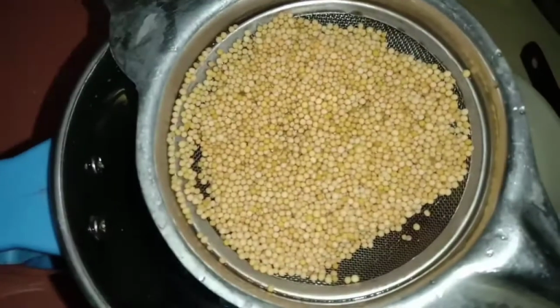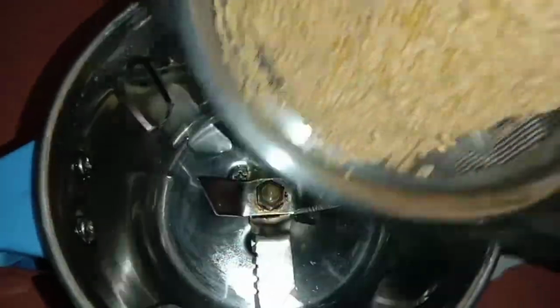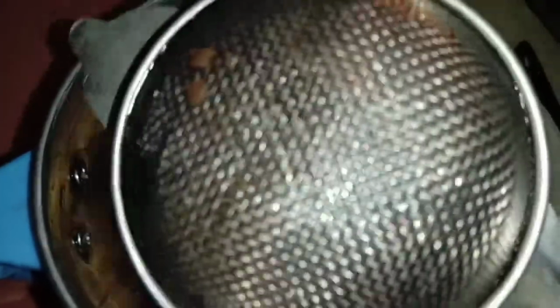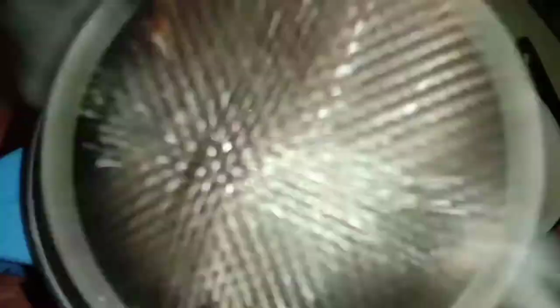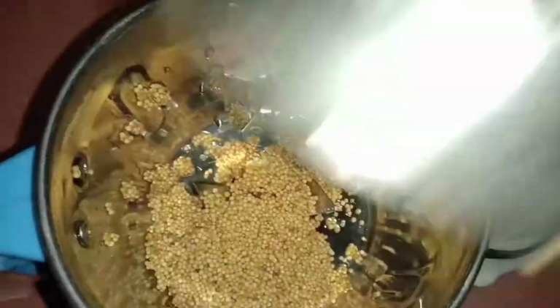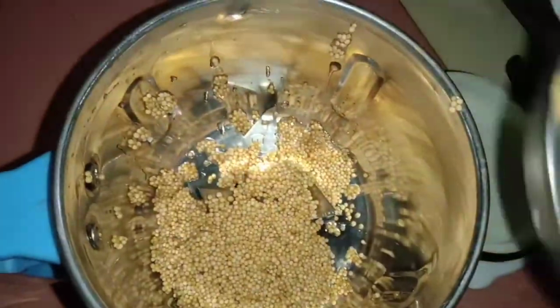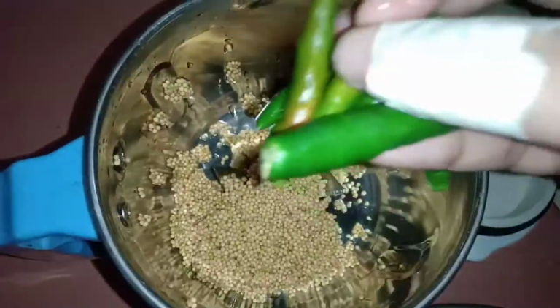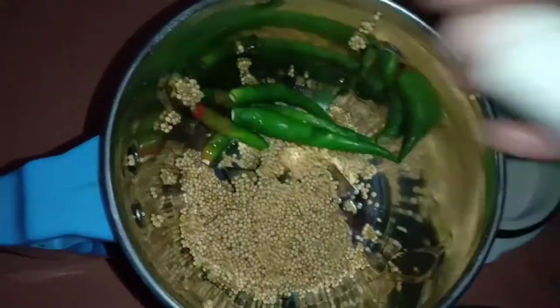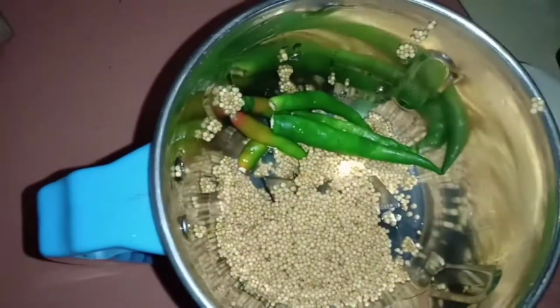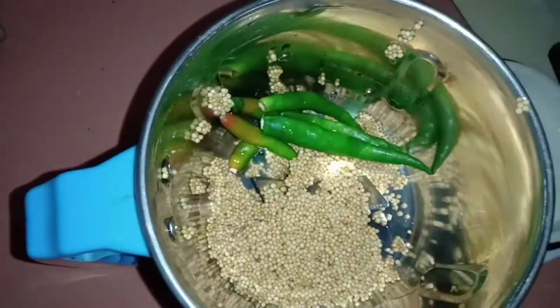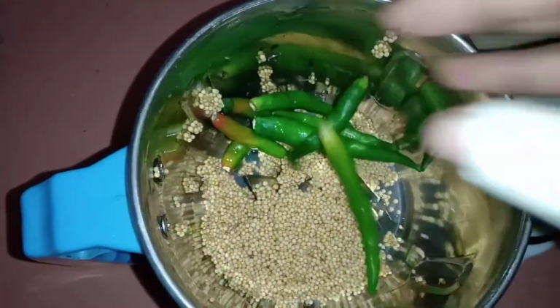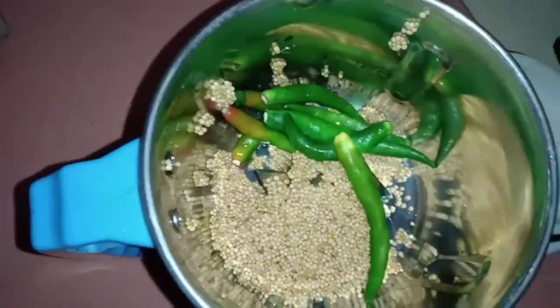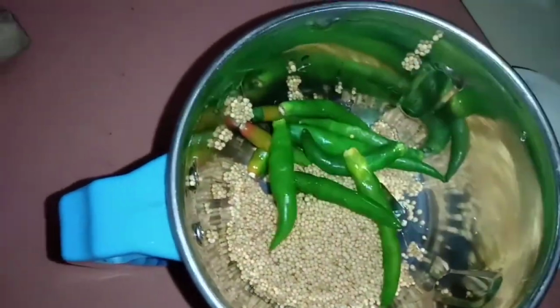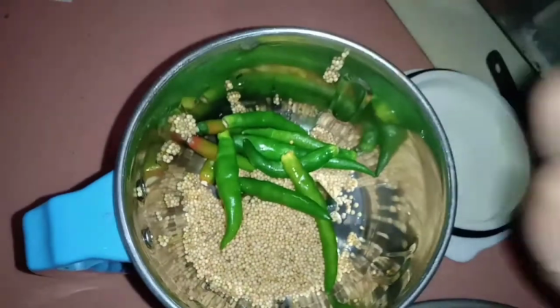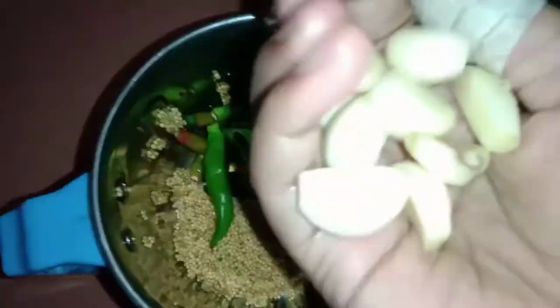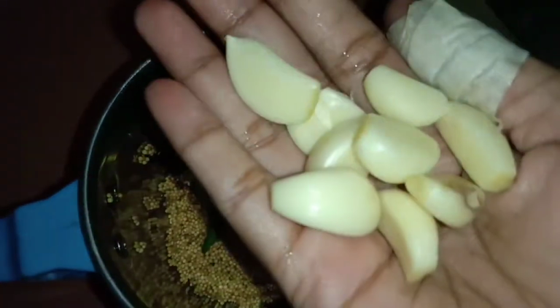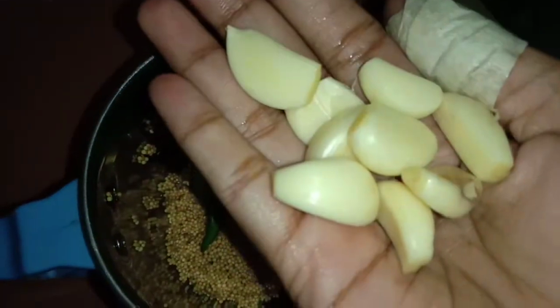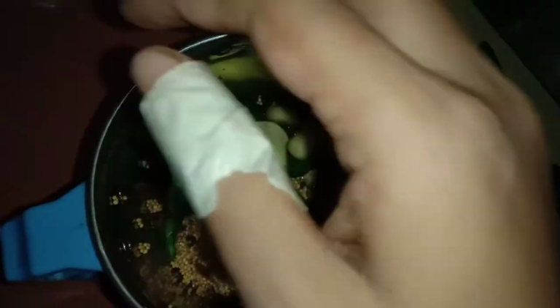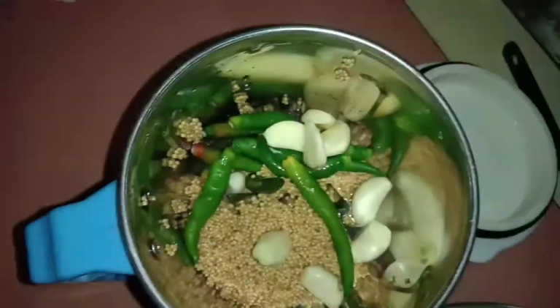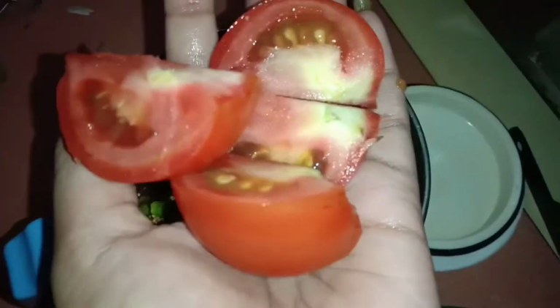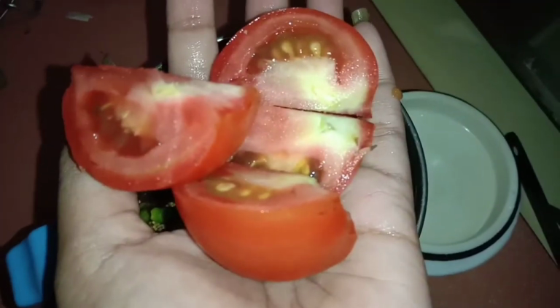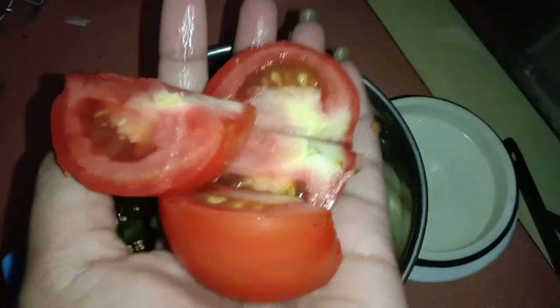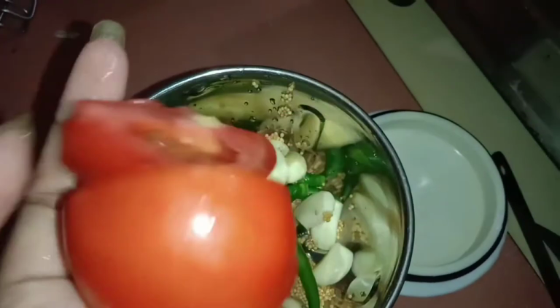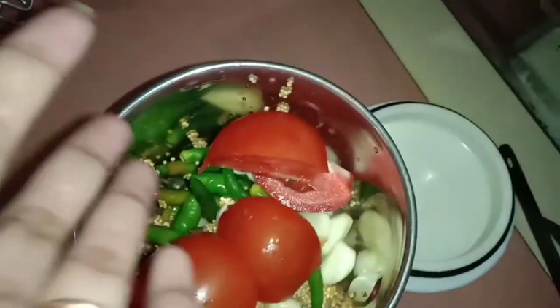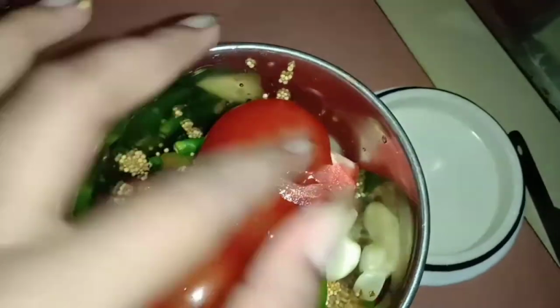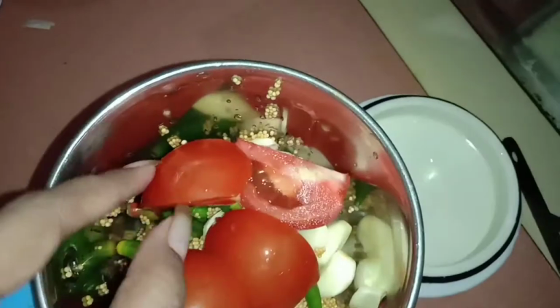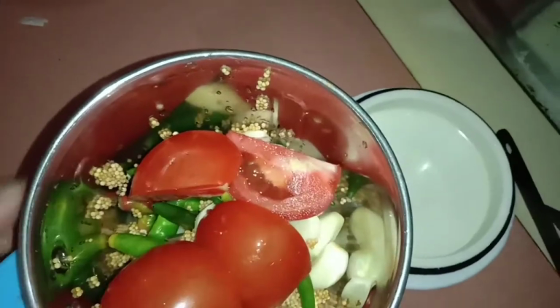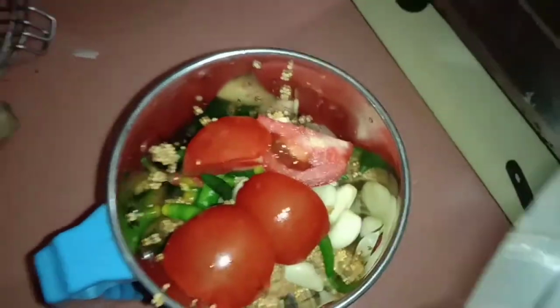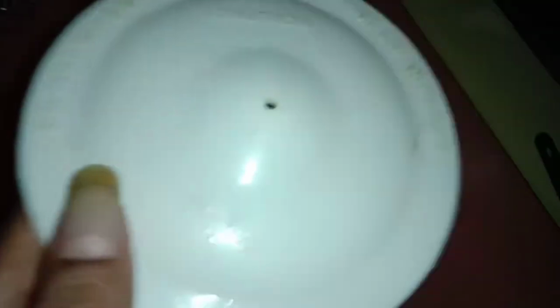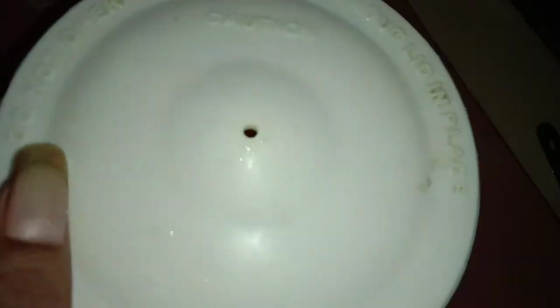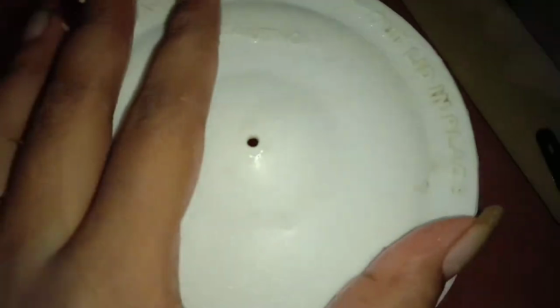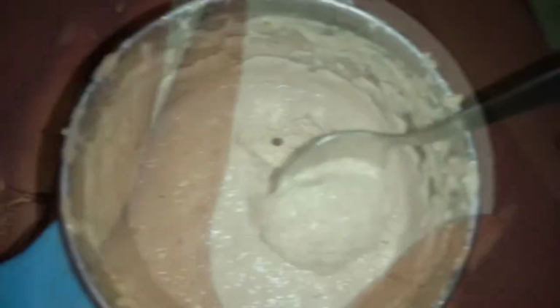We'll talk about the recipe. This is the recipe. Next up, we mask and spray them with a paste and then paste them along.